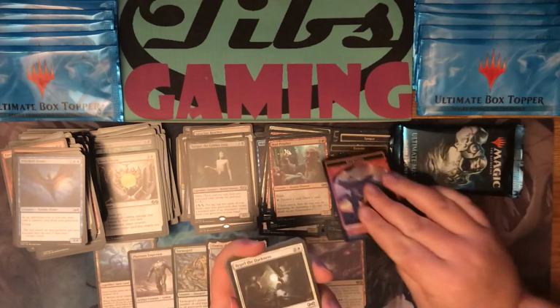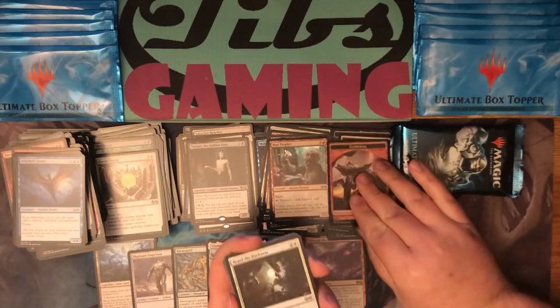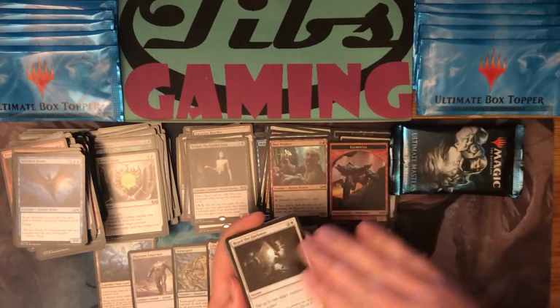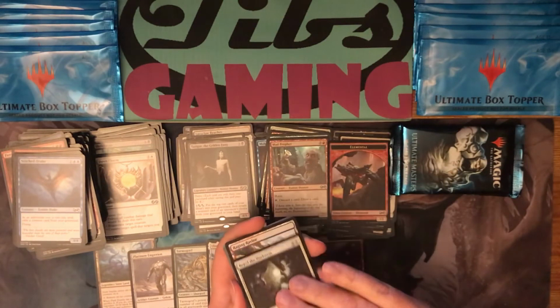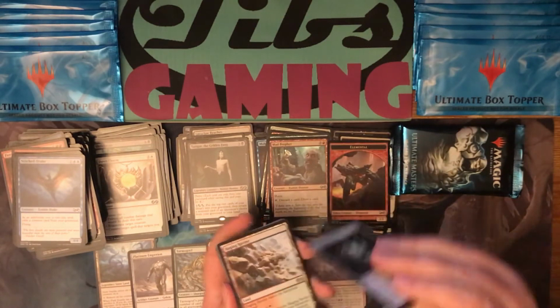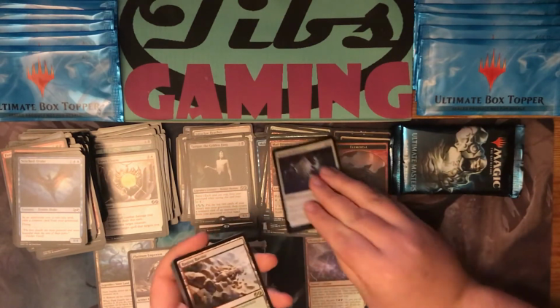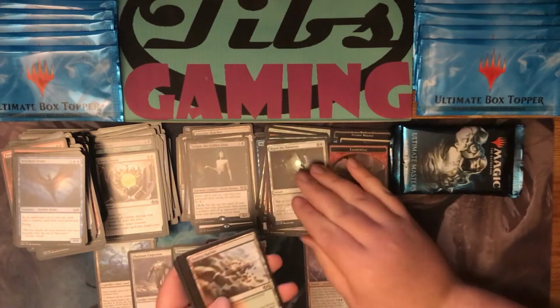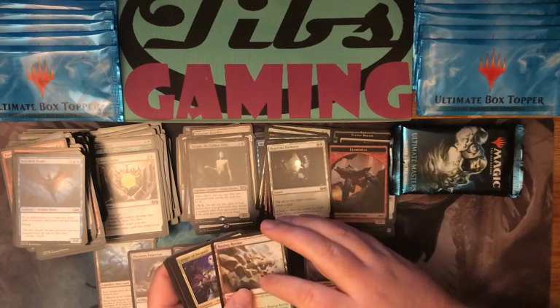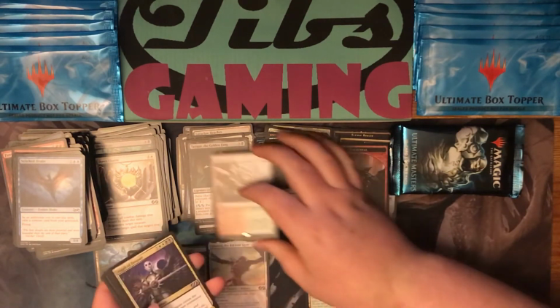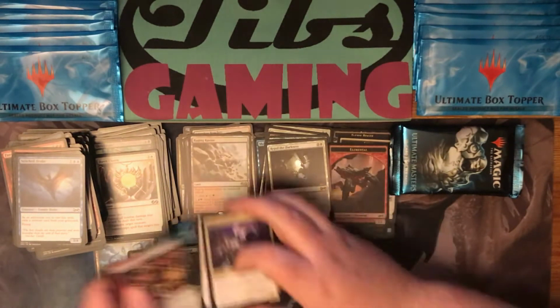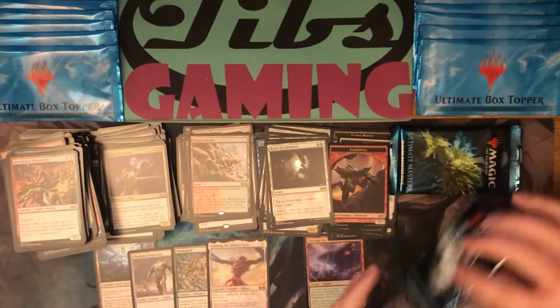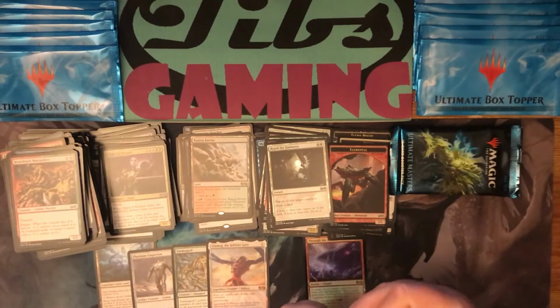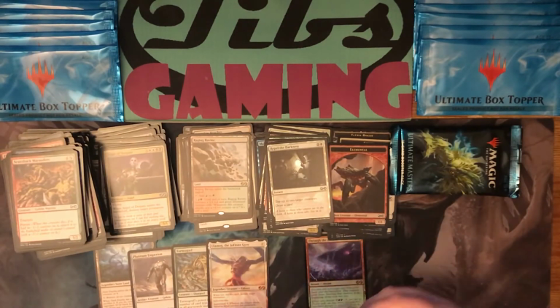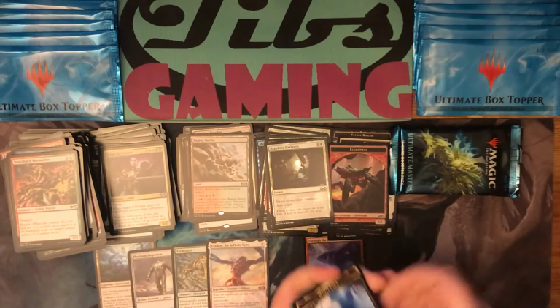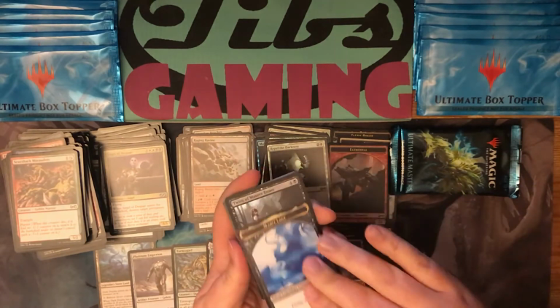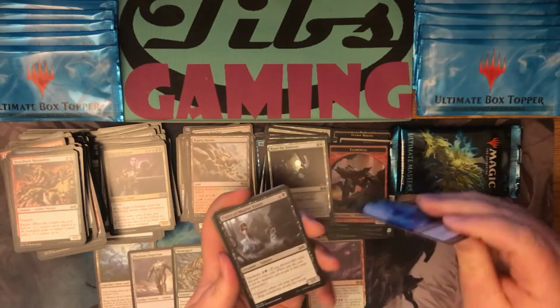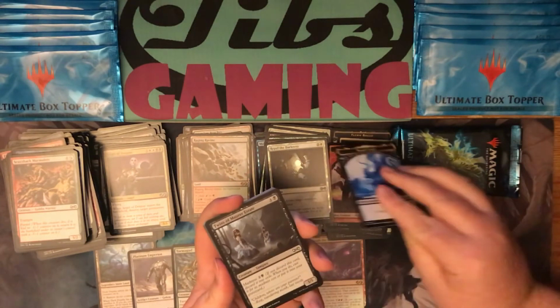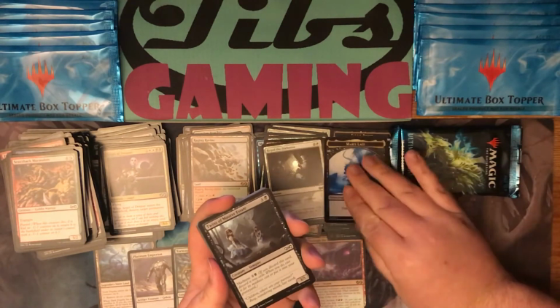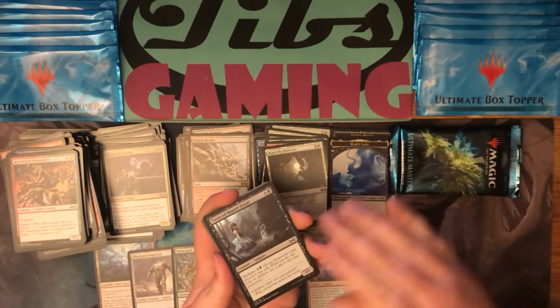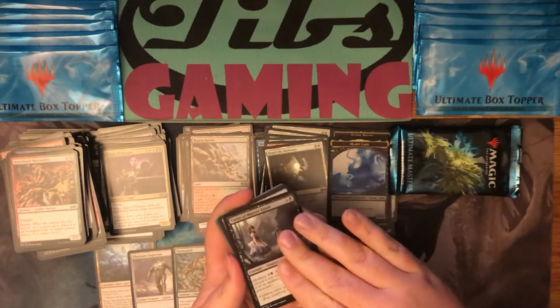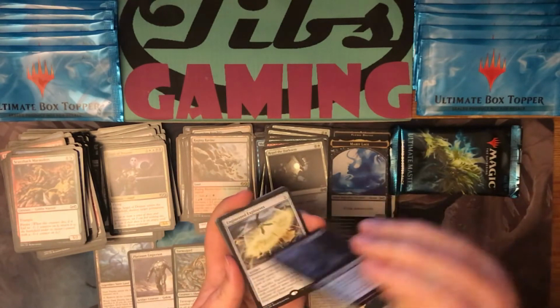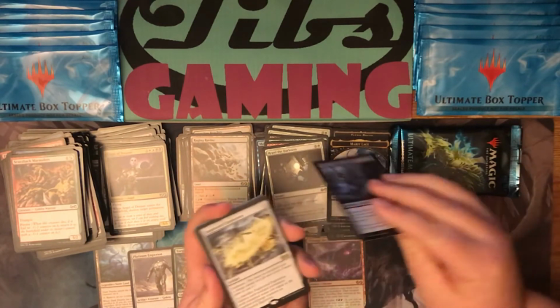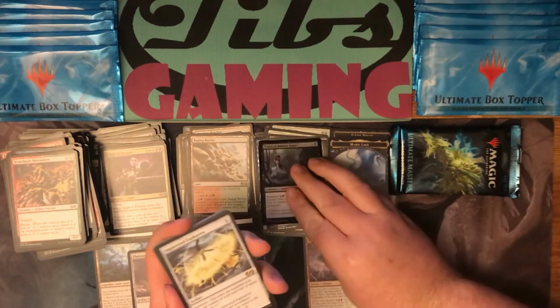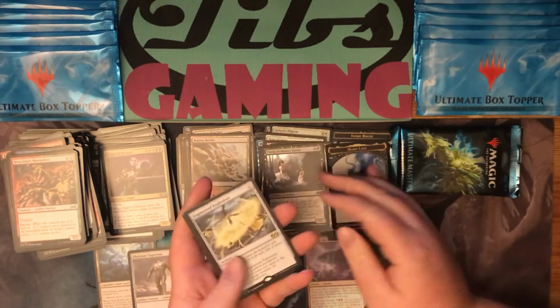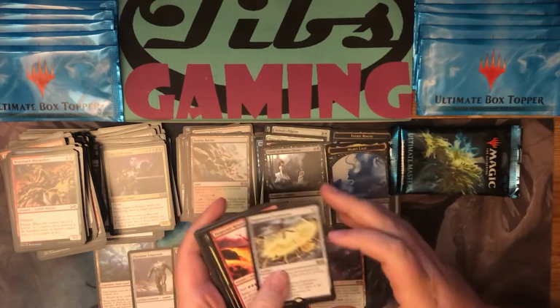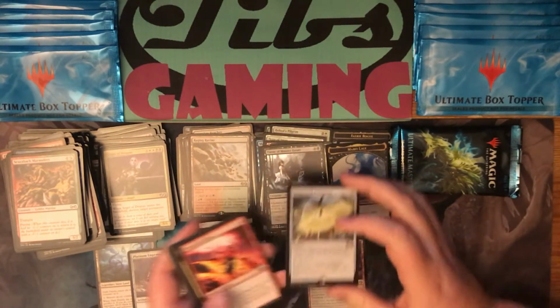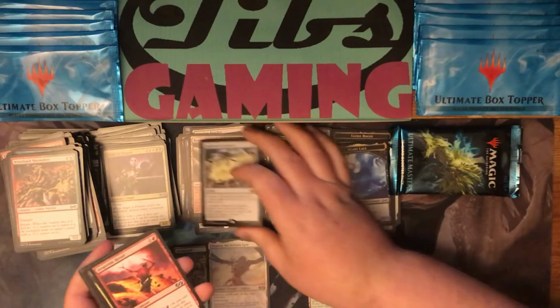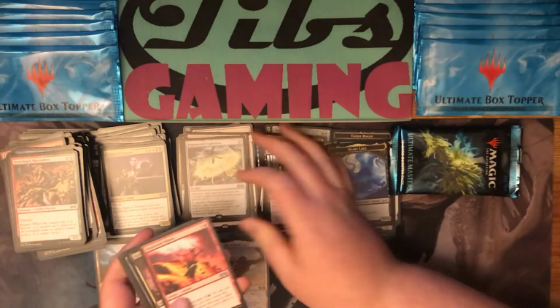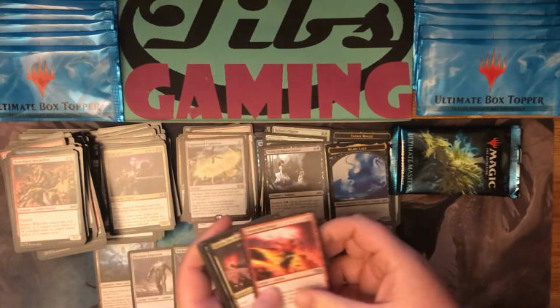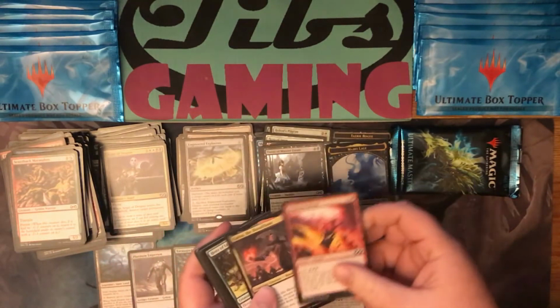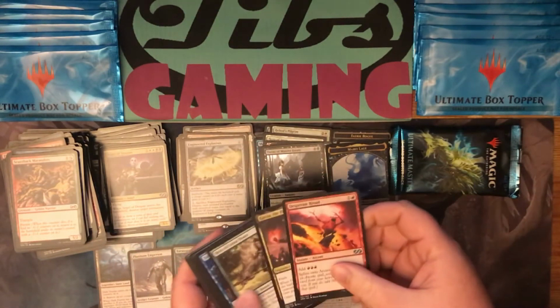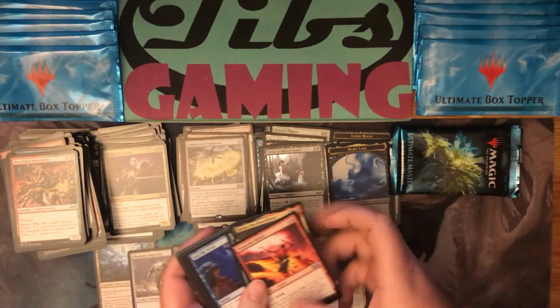Foil Repel the Darkness and a Raging Ravine. Foil Twins of Mara Estate and Engineered Explosives — a very nice rare. Desperate Ritual.